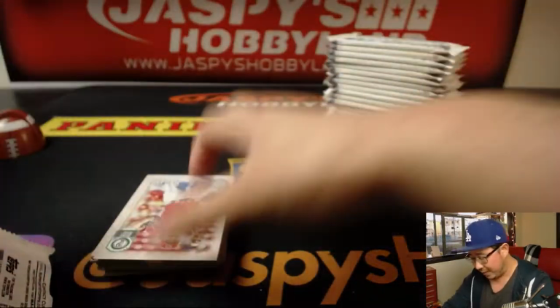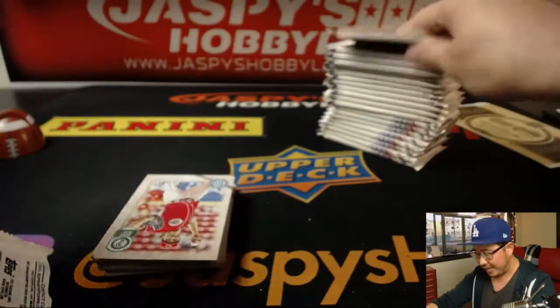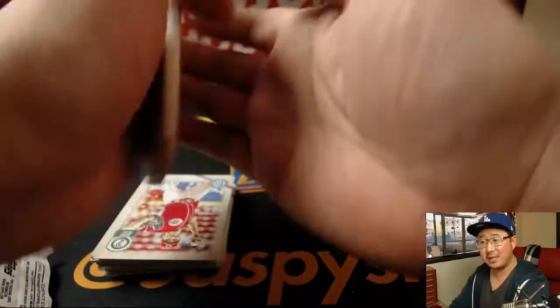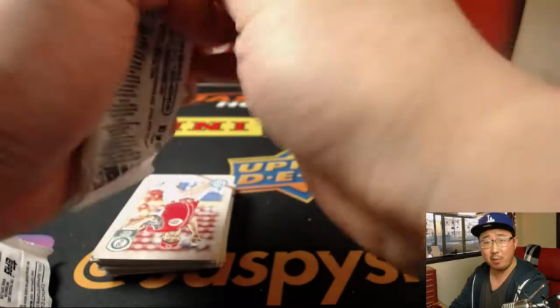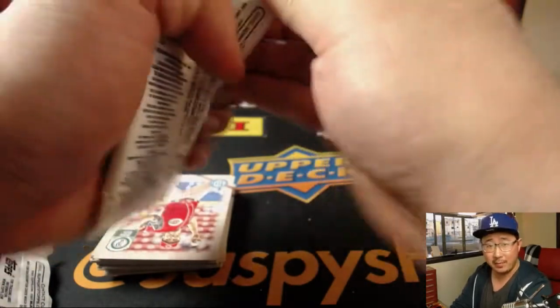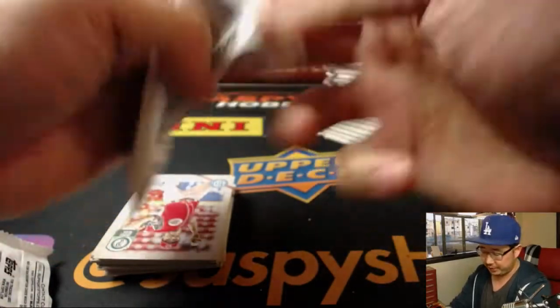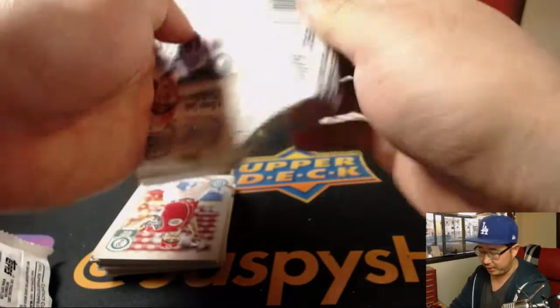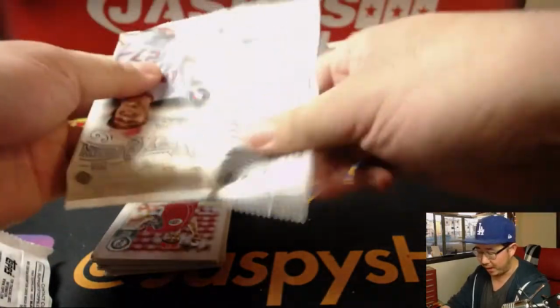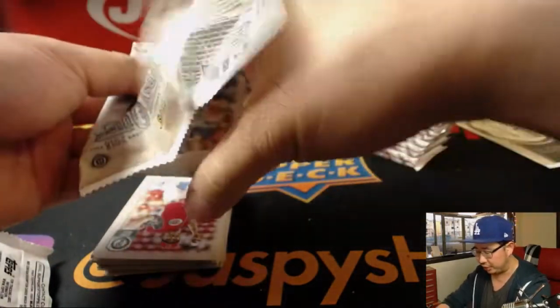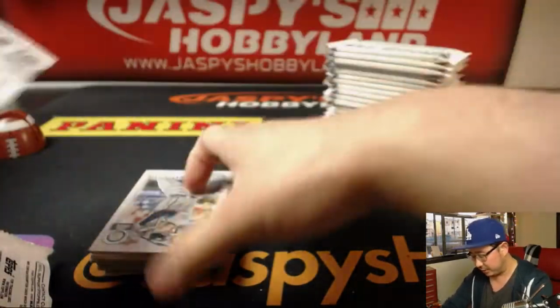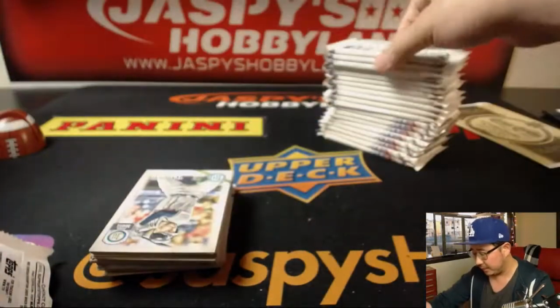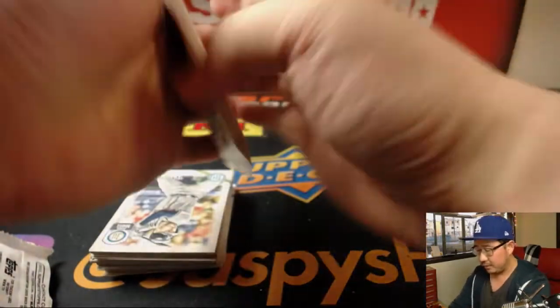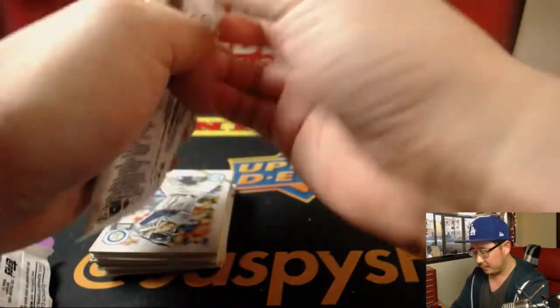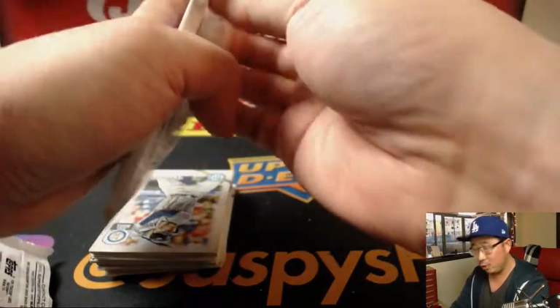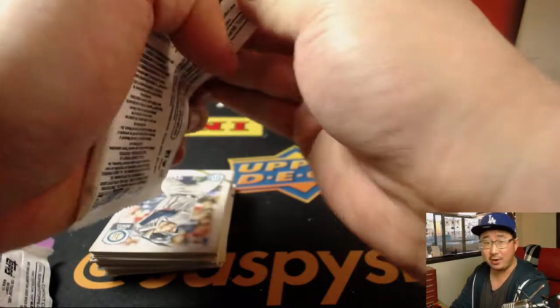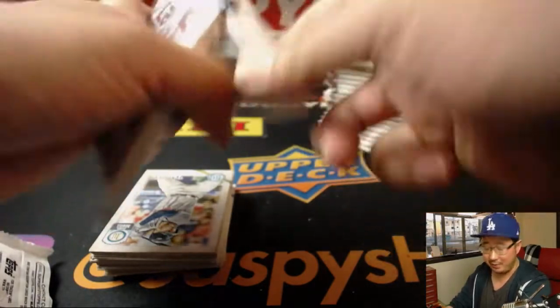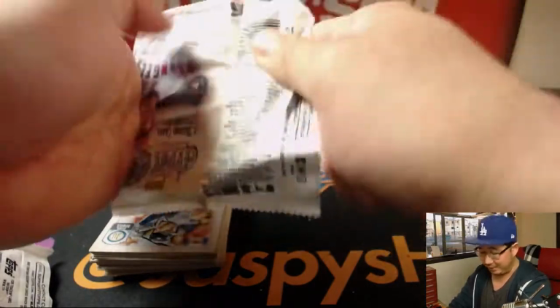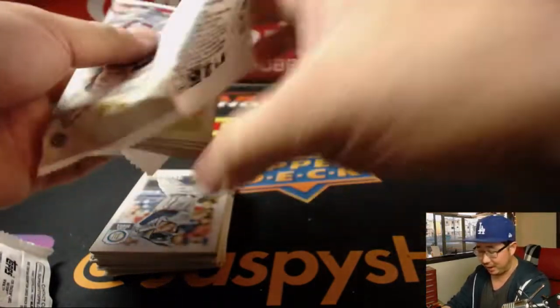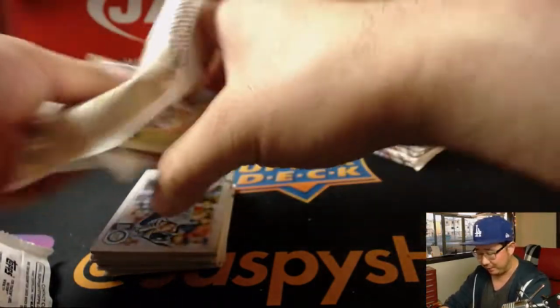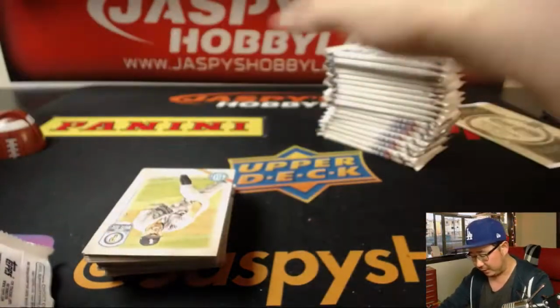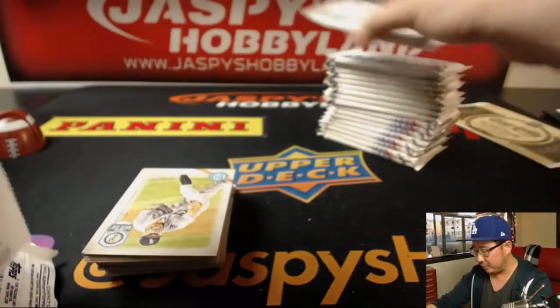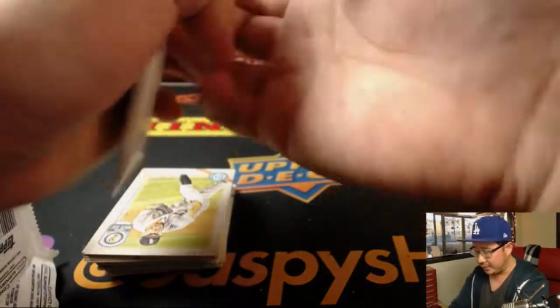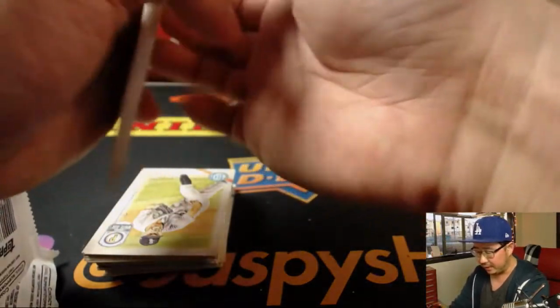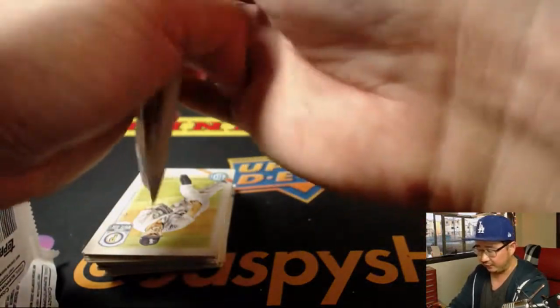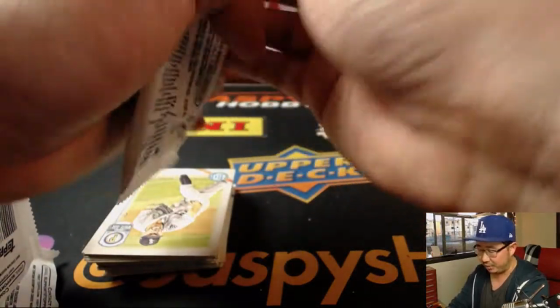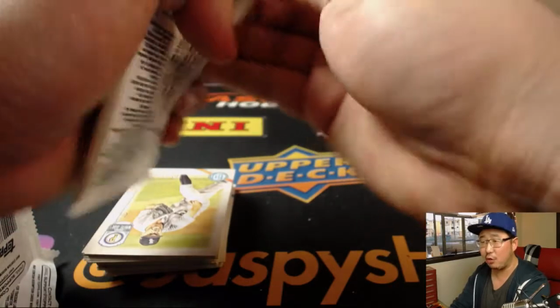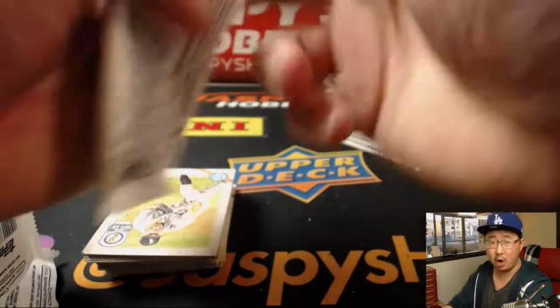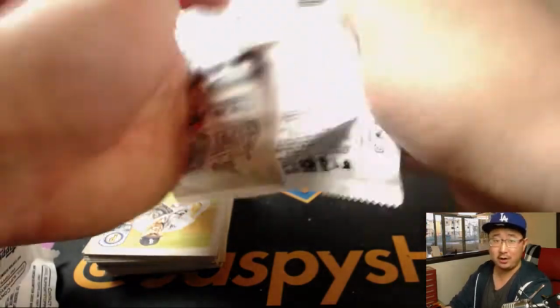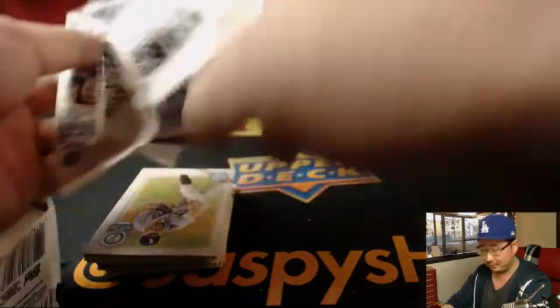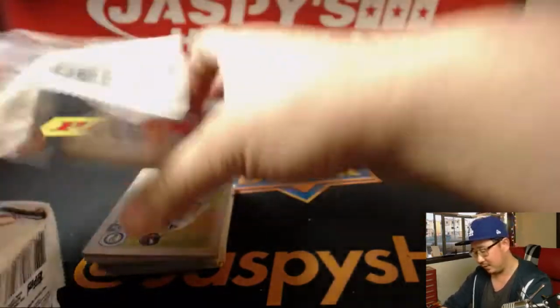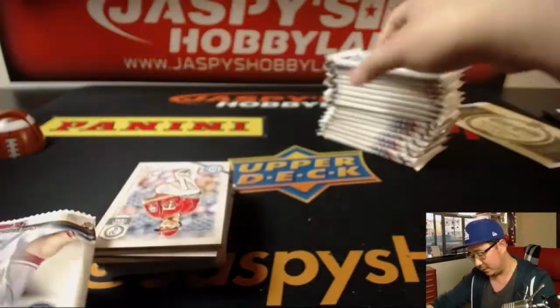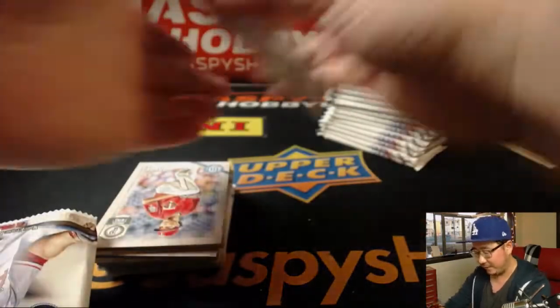Otani base cards seem to be more common in Gypsy Queen than they were in Heritage. I don't know about the autos, but we have not seen an autograph of Otani in this entire case of Gypsy Queen so far. Let's see what happens here.